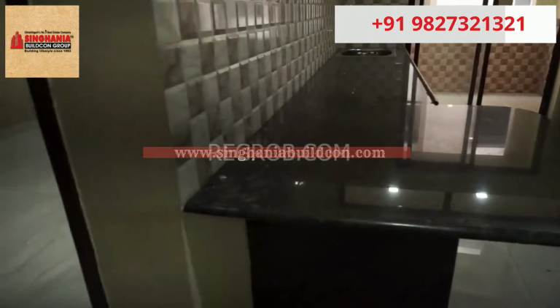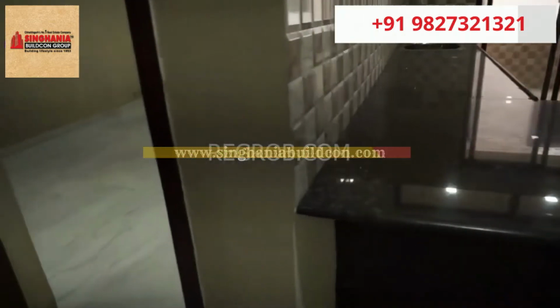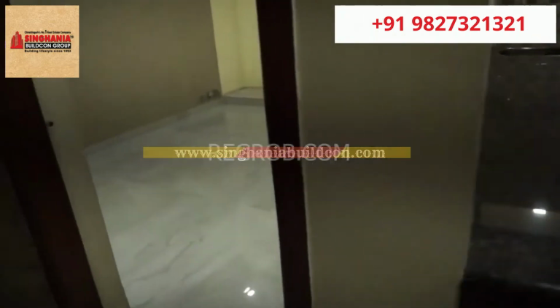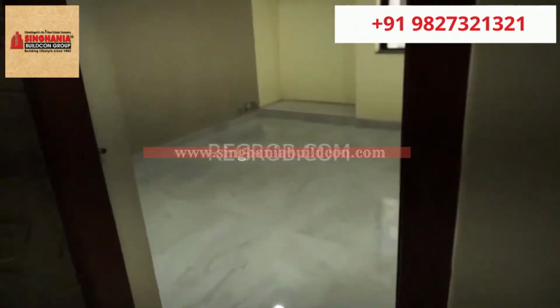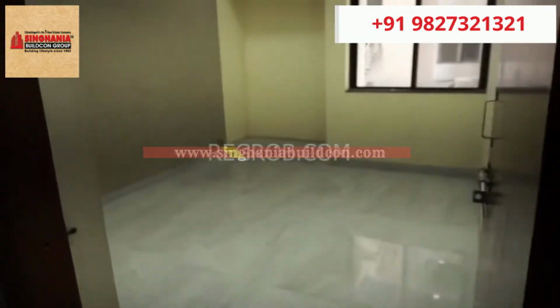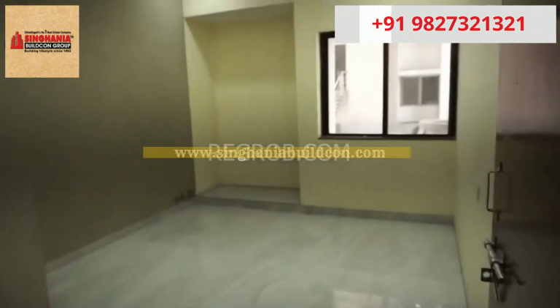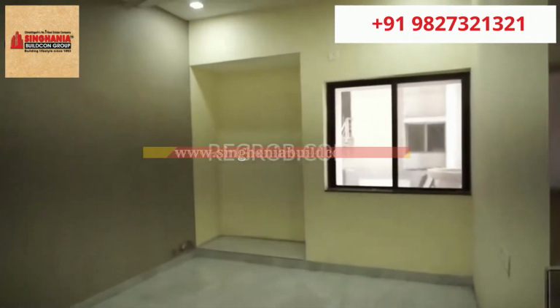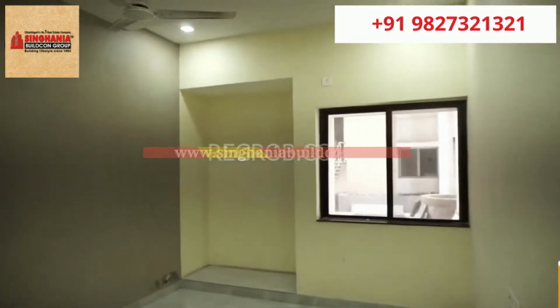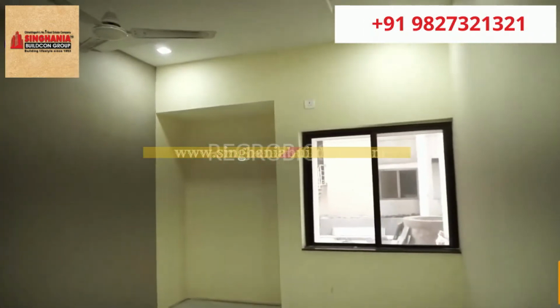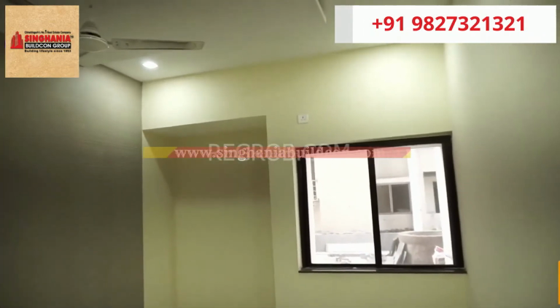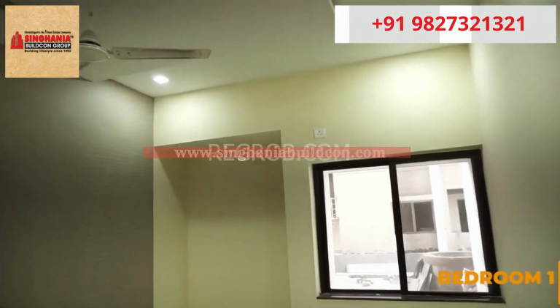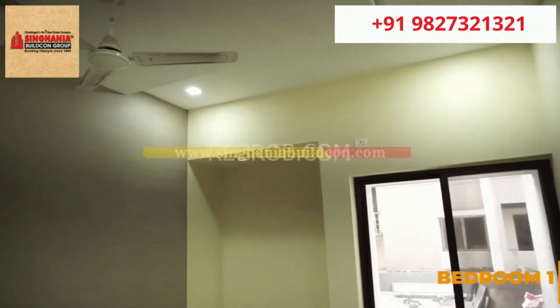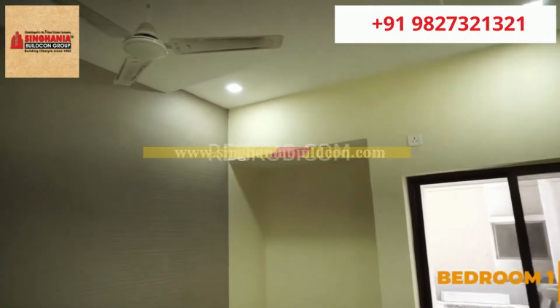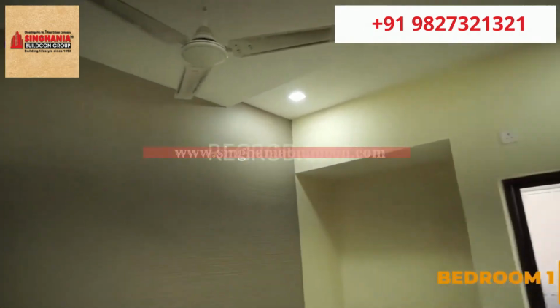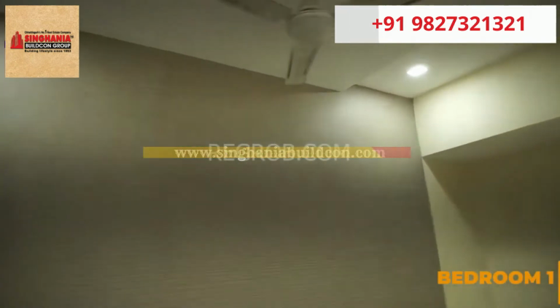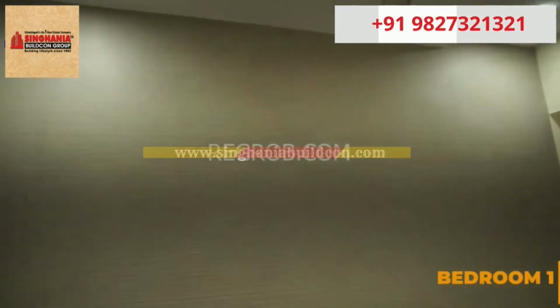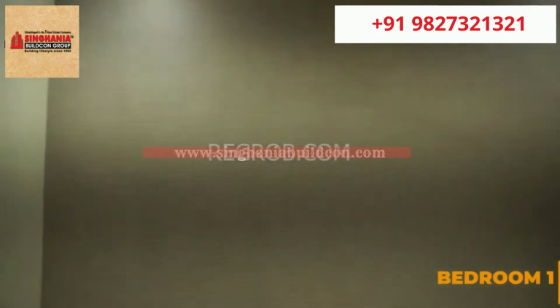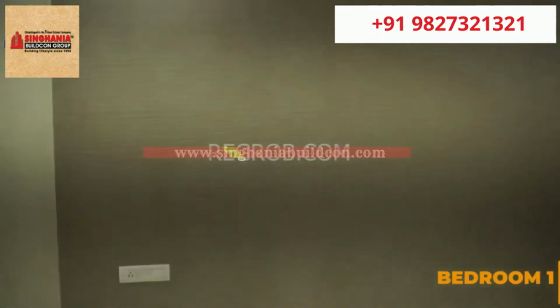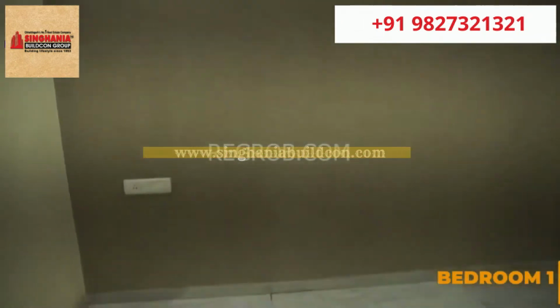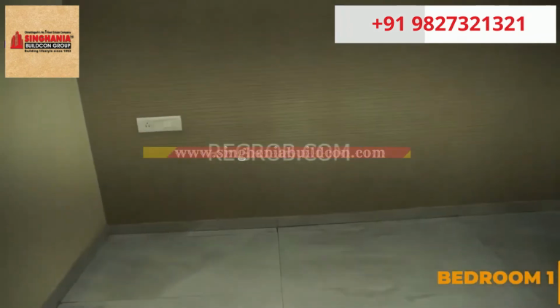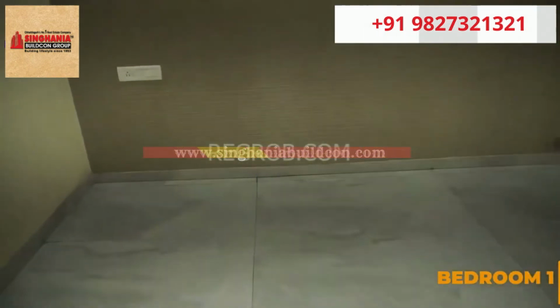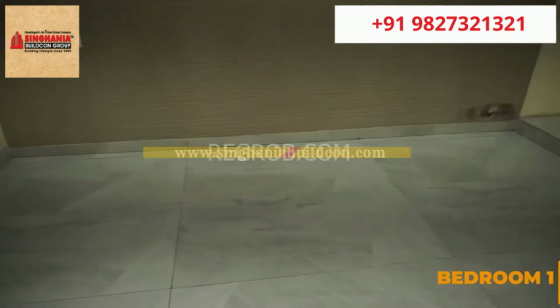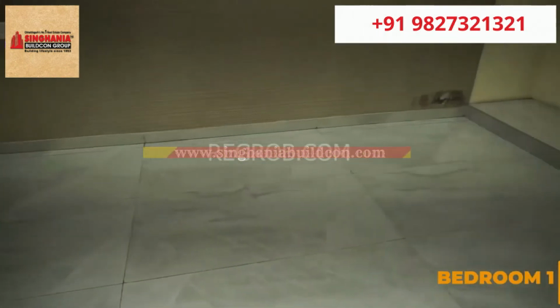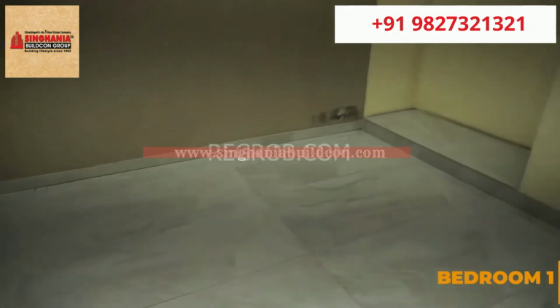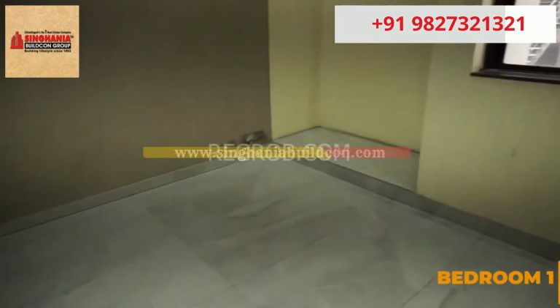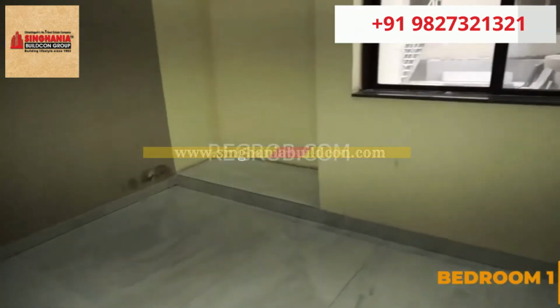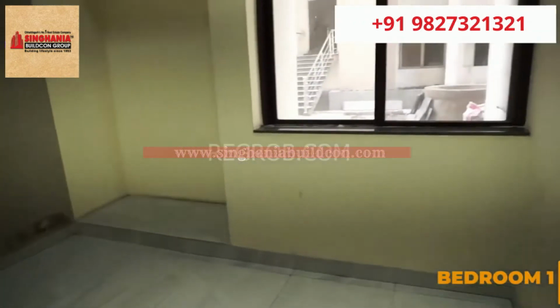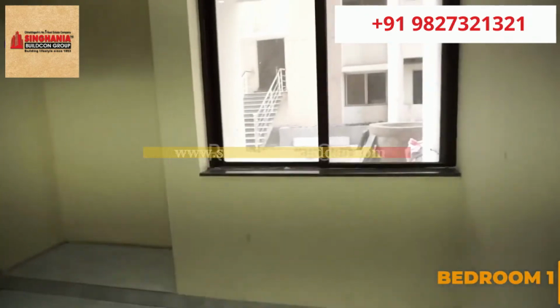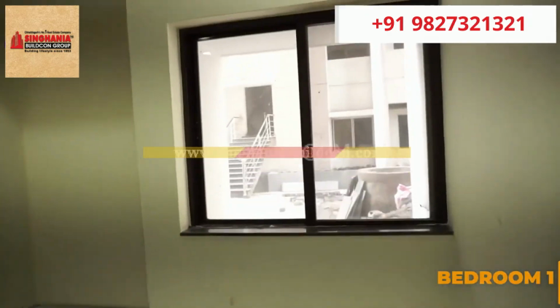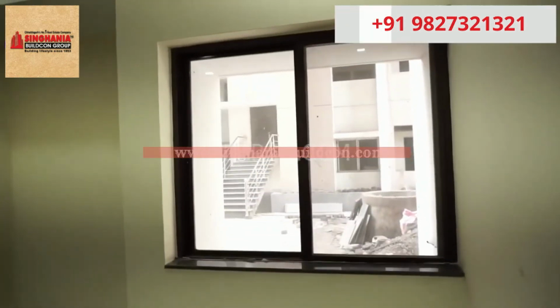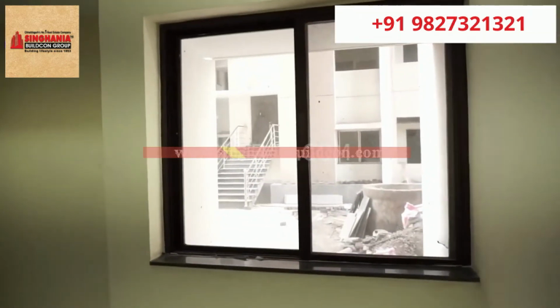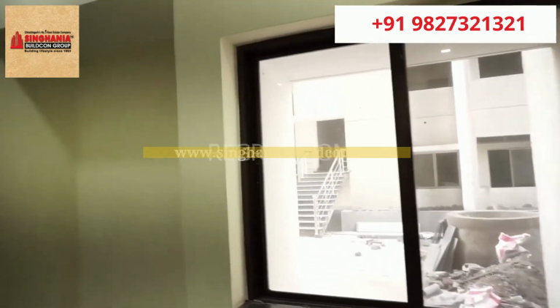Now we are taking you into the first bedroom of this flat, which is designed with a dedicated space for a wardrobe. The room also has a window for proper ventilation of light and air.